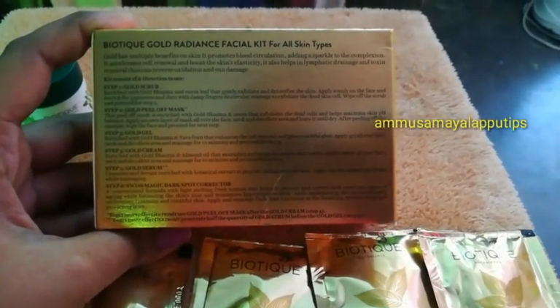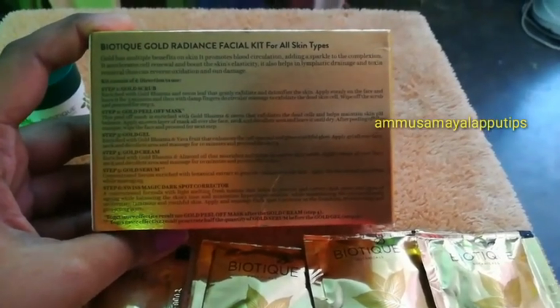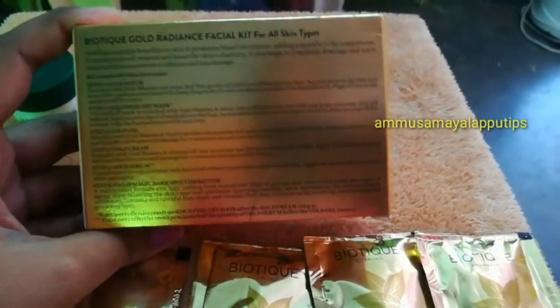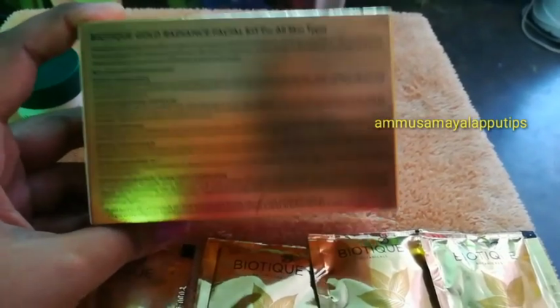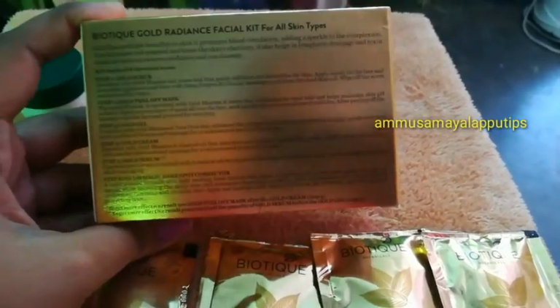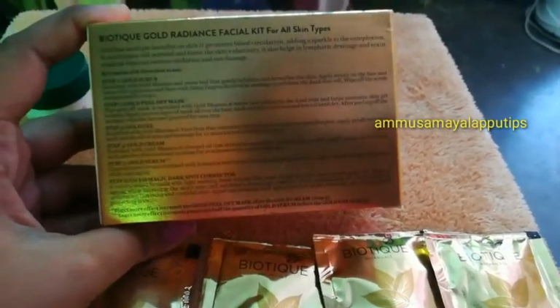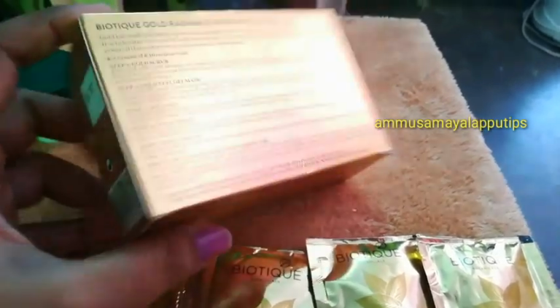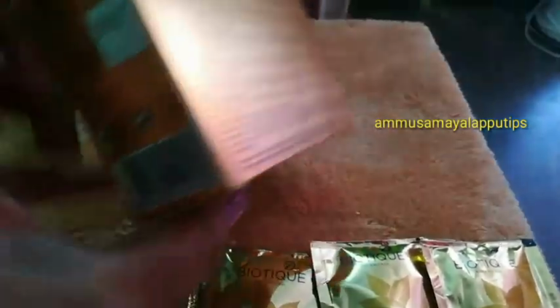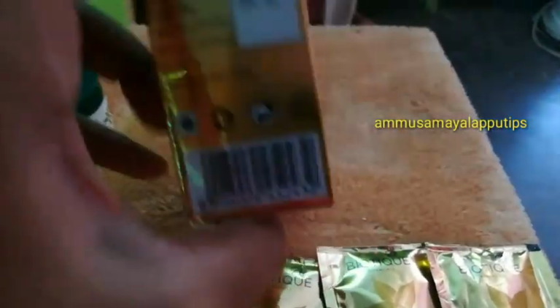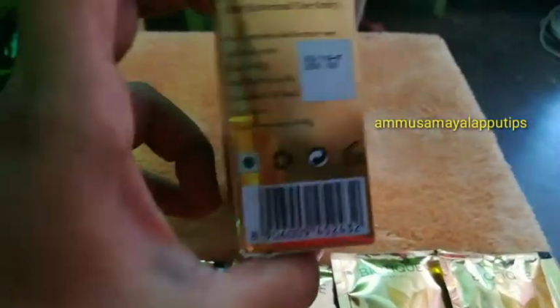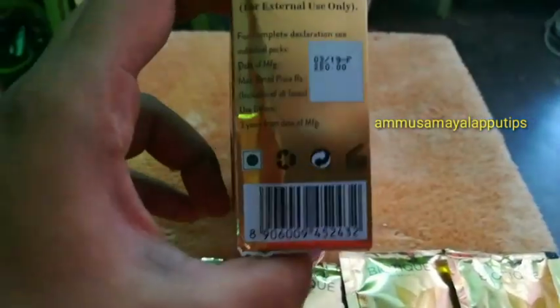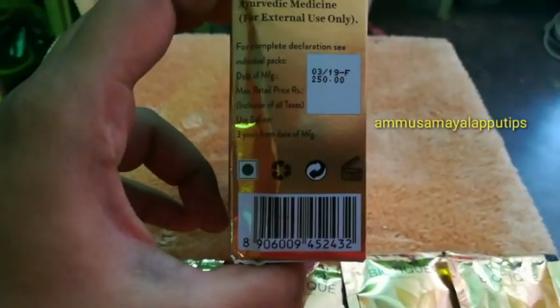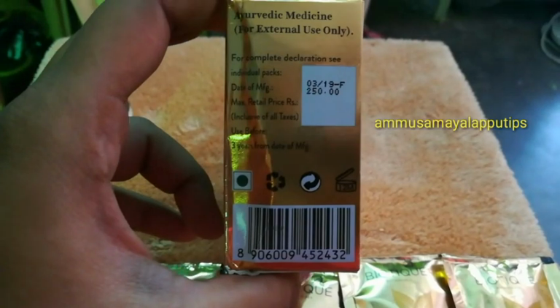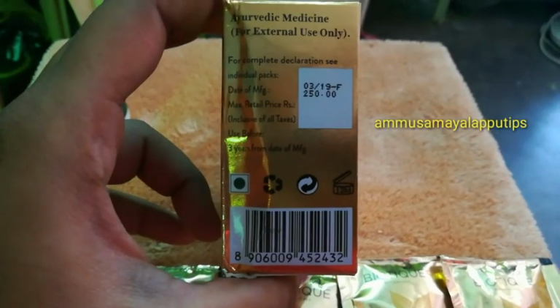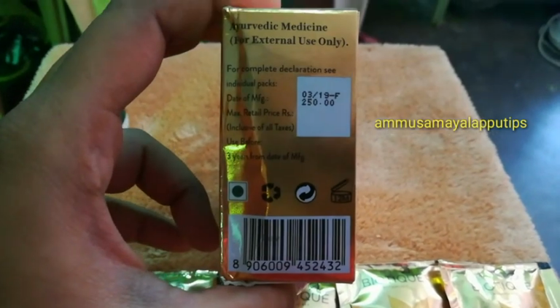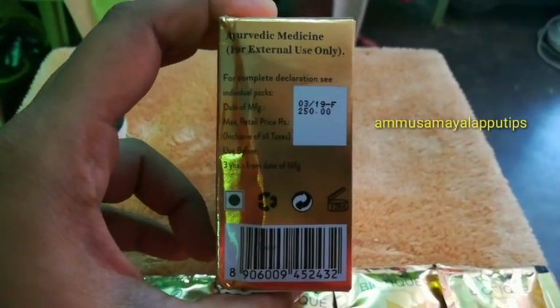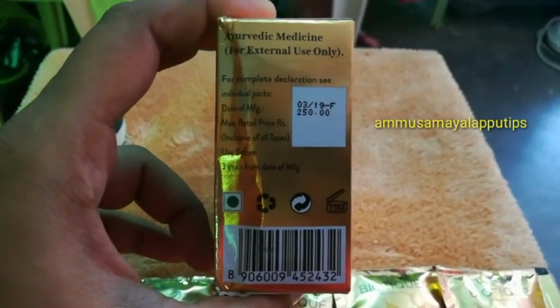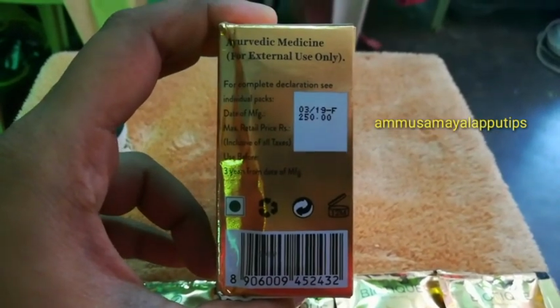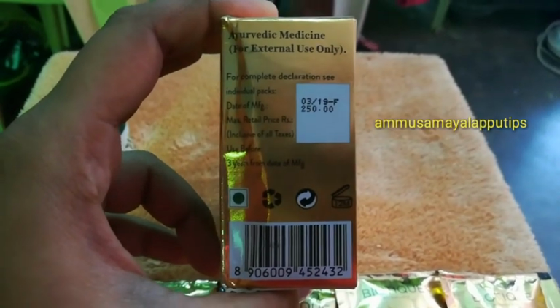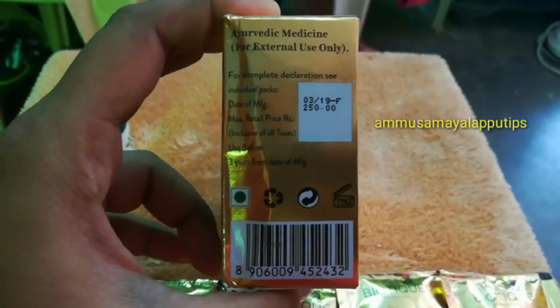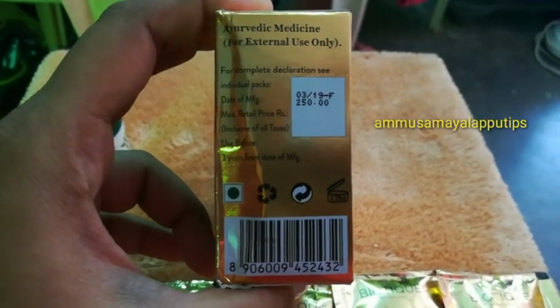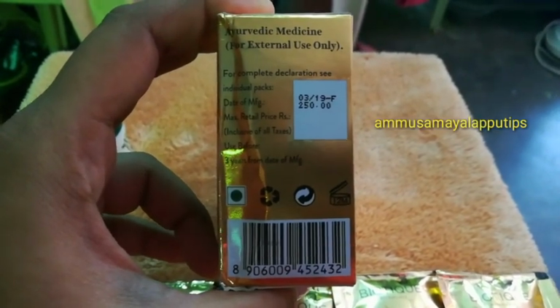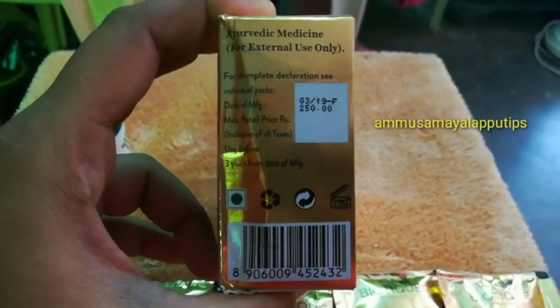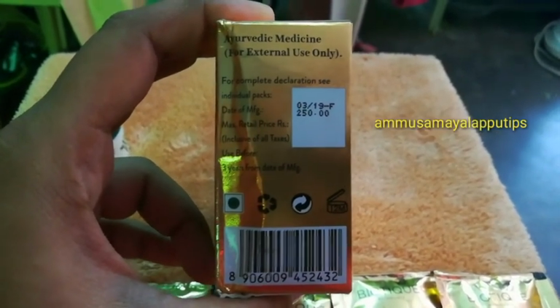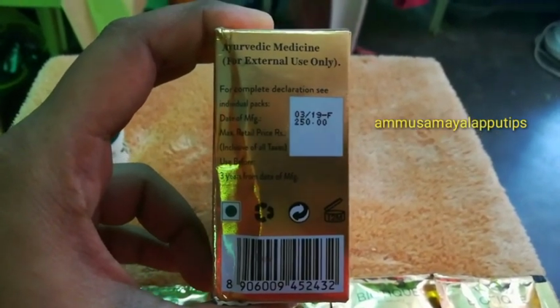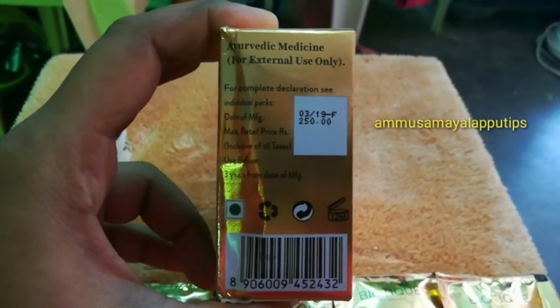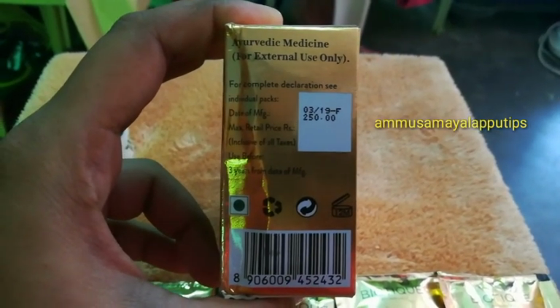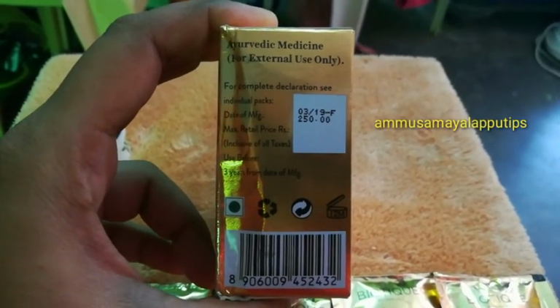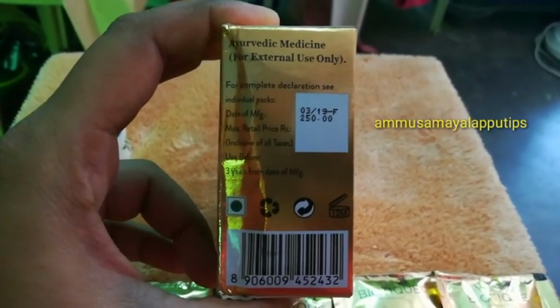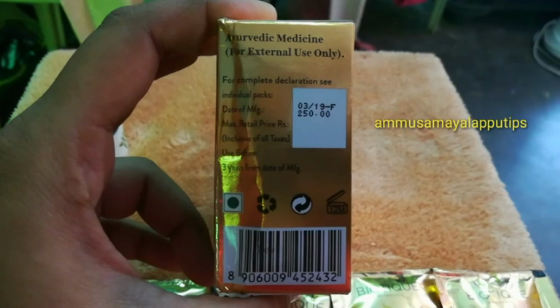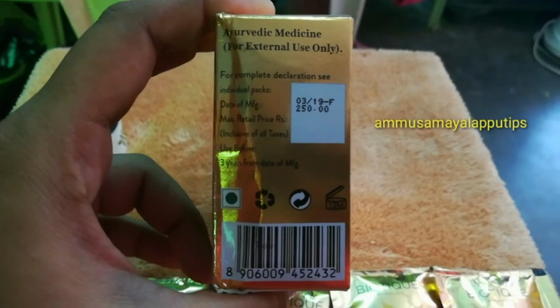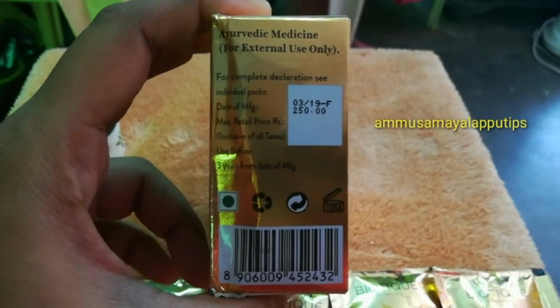That's why we have skin damage from the sun. This price is $2.50, but I purchased it on Amazon for $1.99.